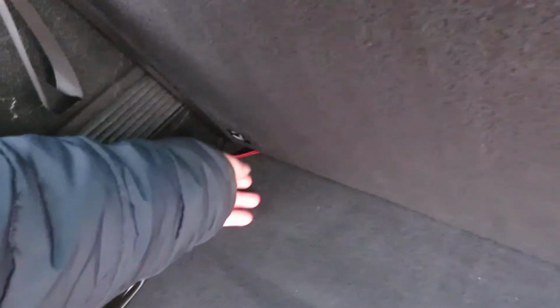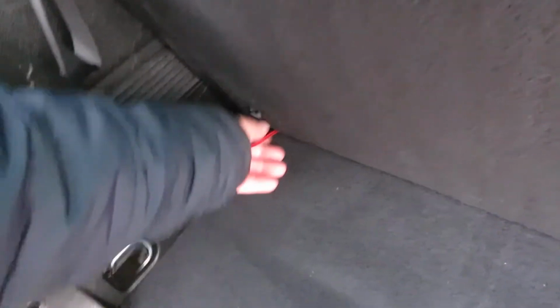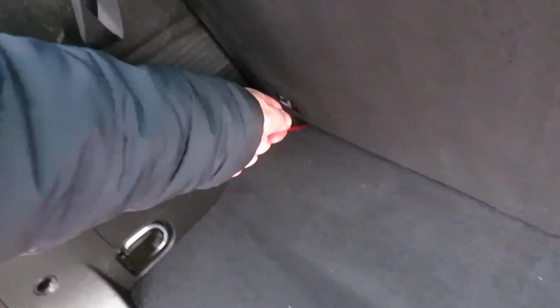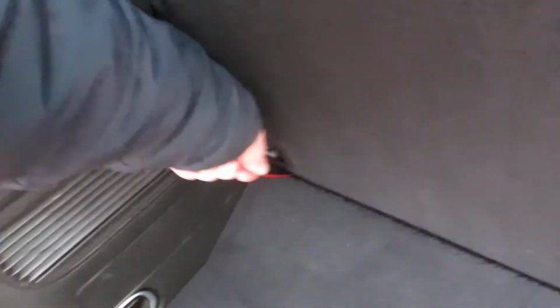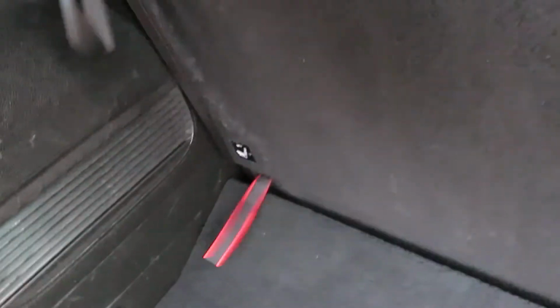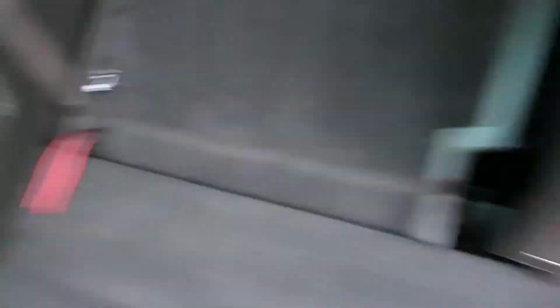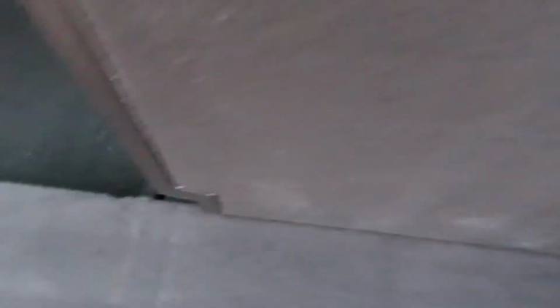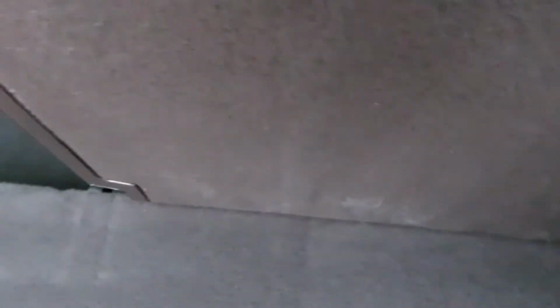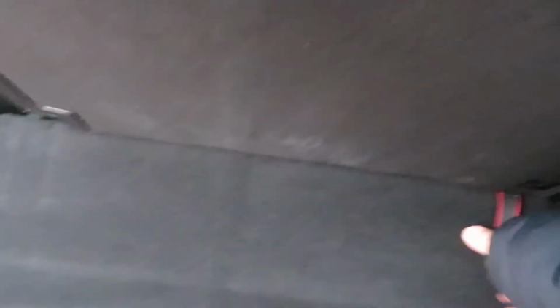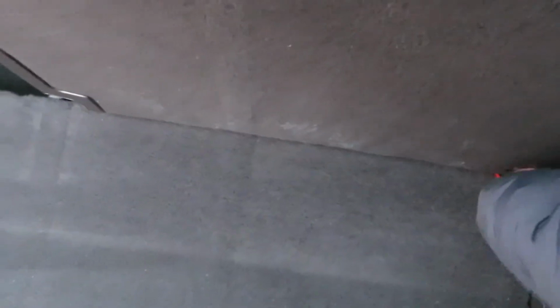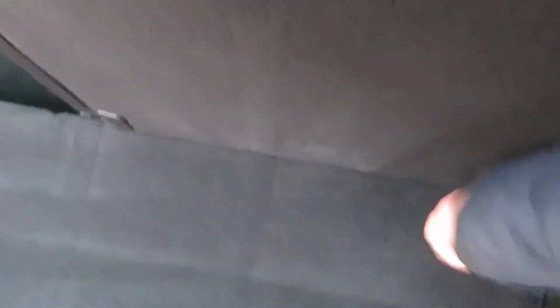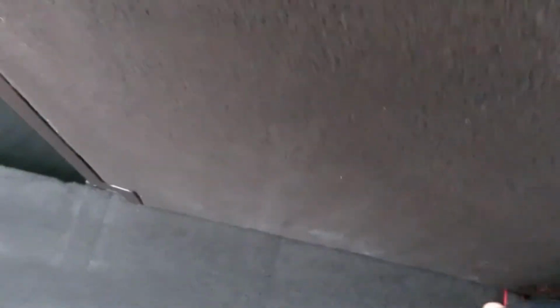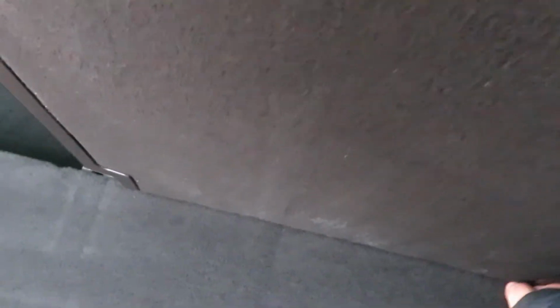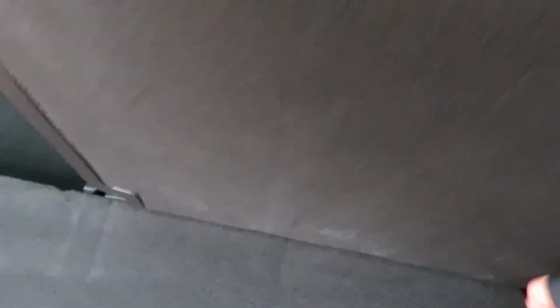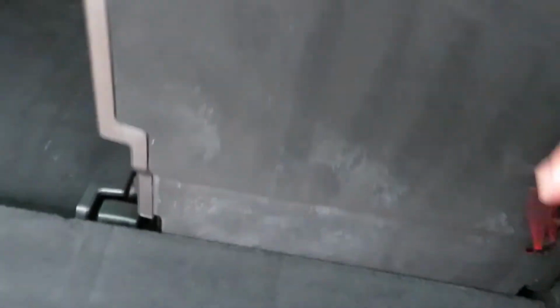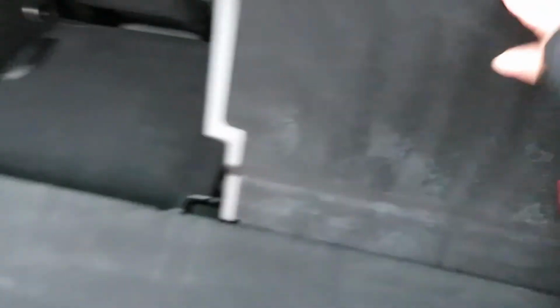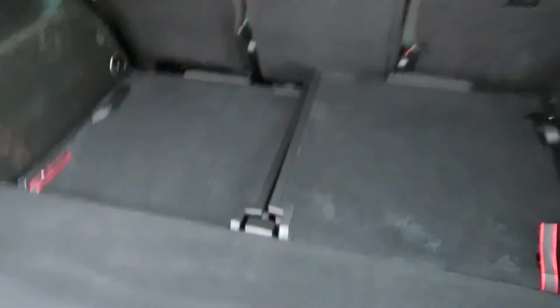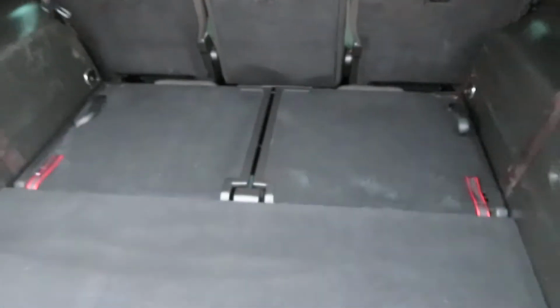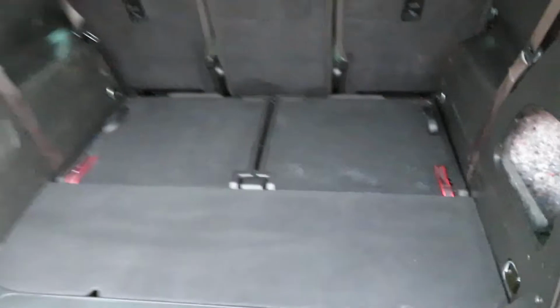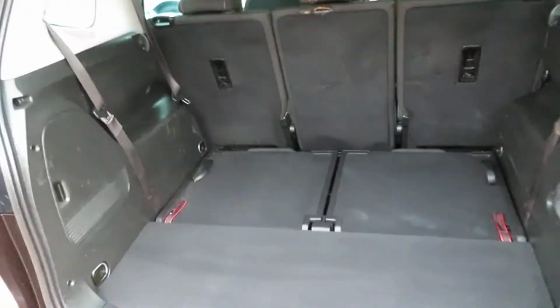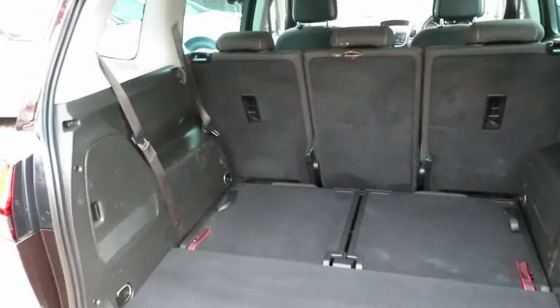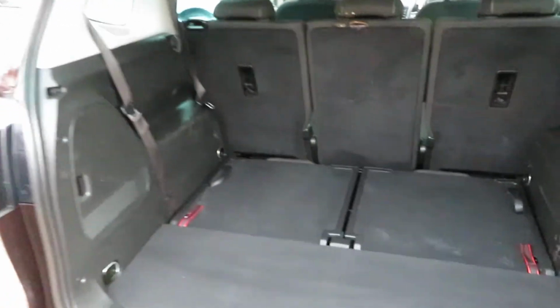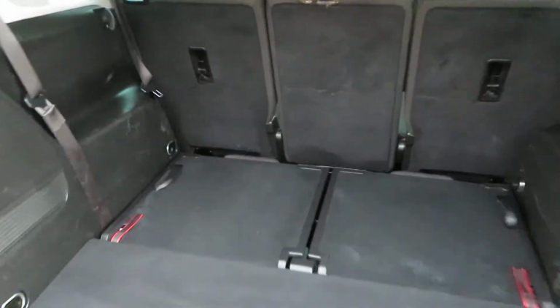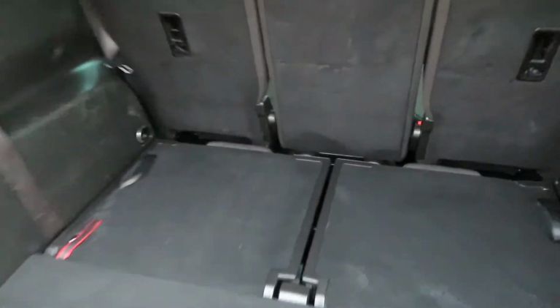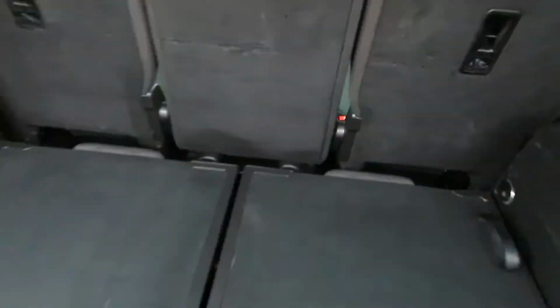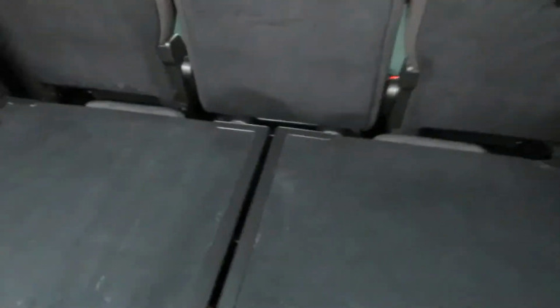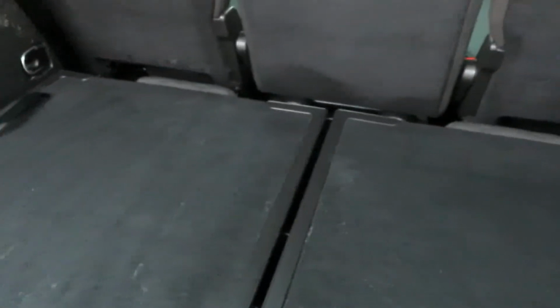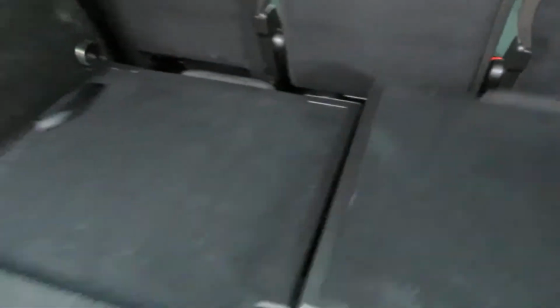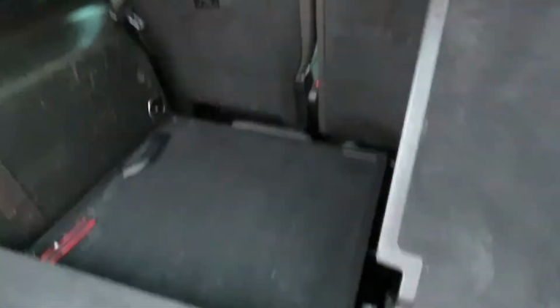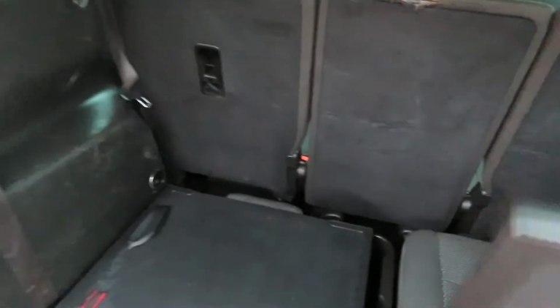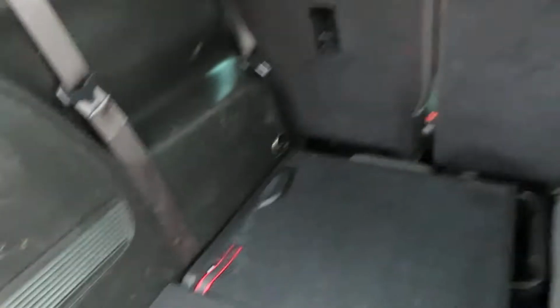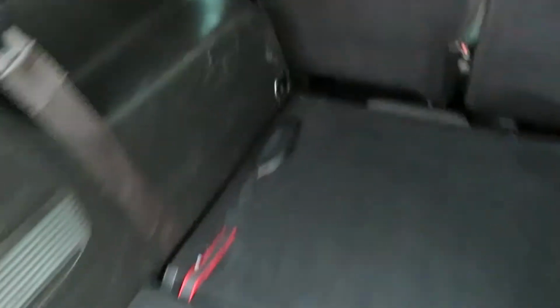Seats fold down - literally the red tag. Pull the red tag, down go the seats, and then pull the black tag and up come the seats.